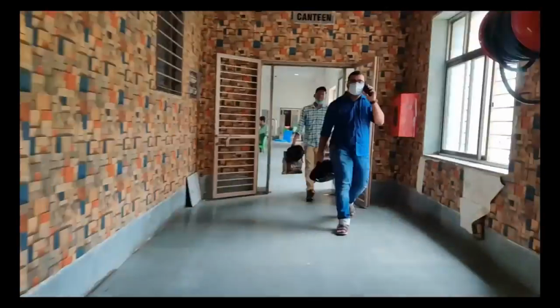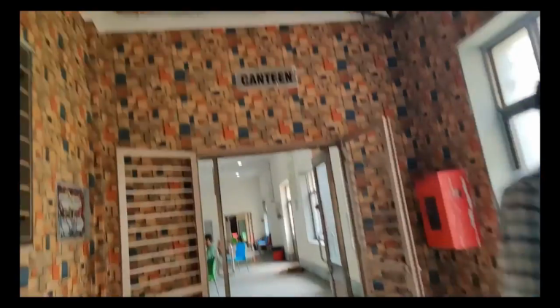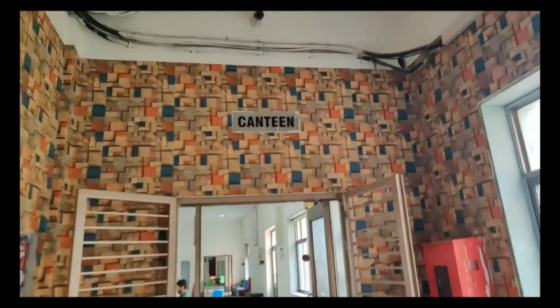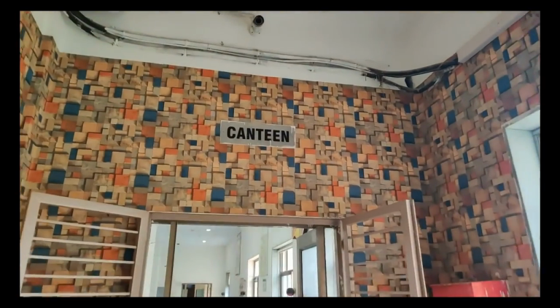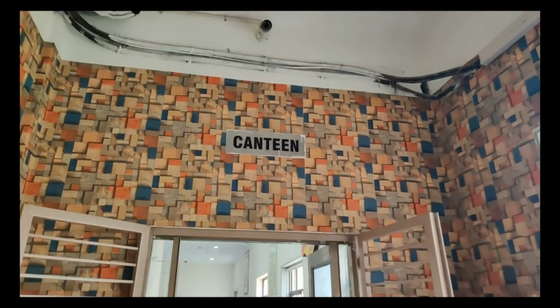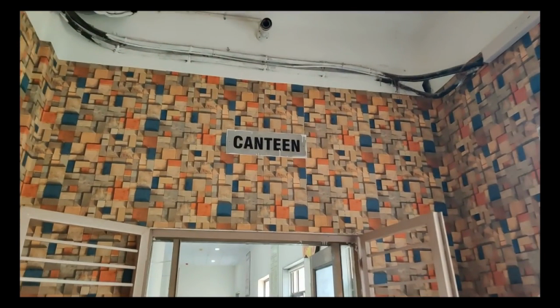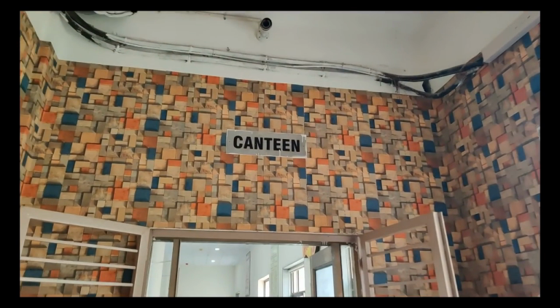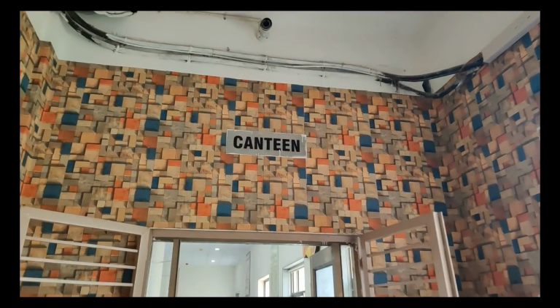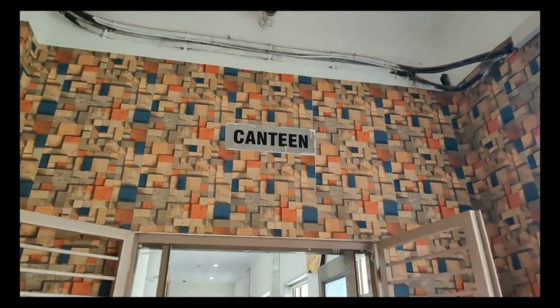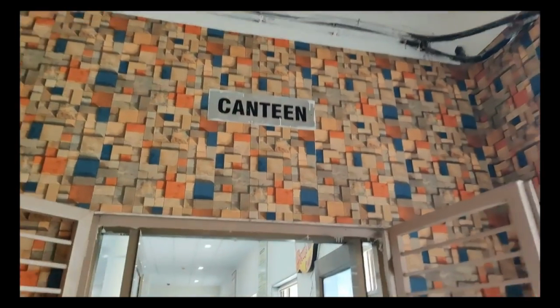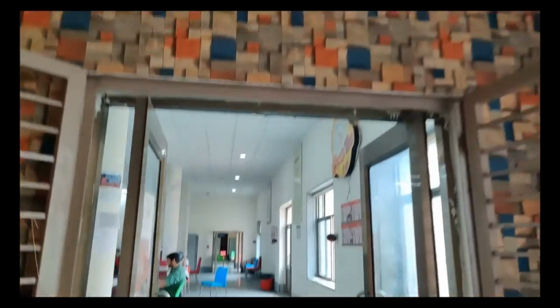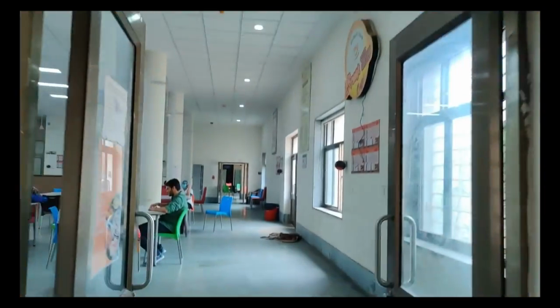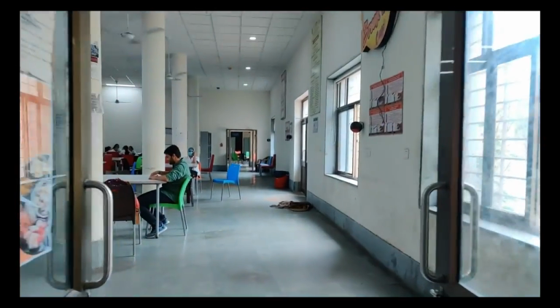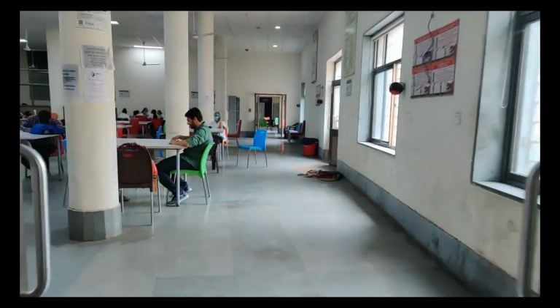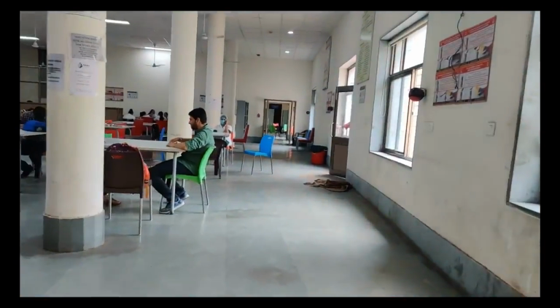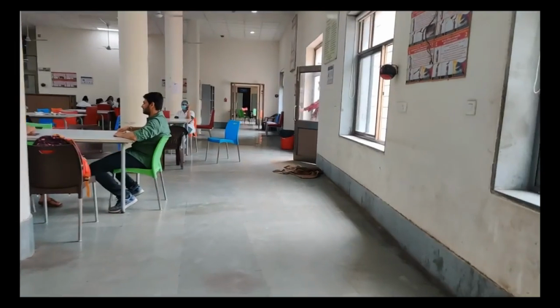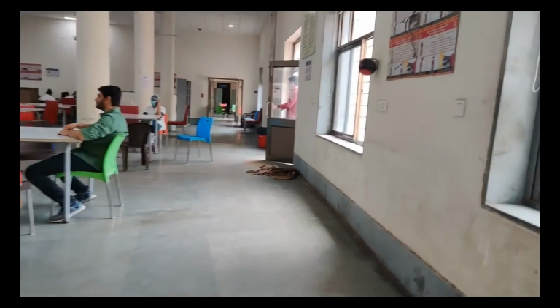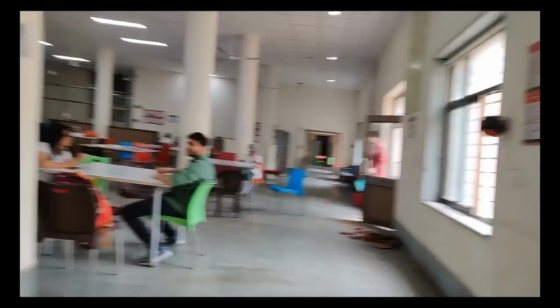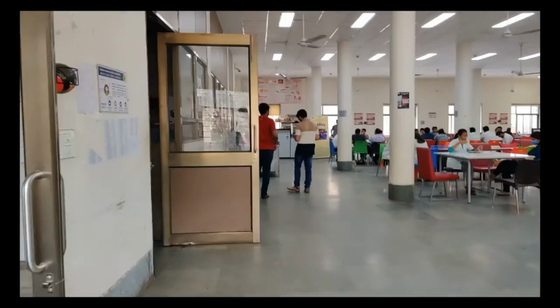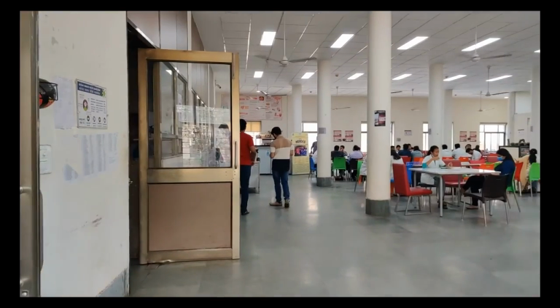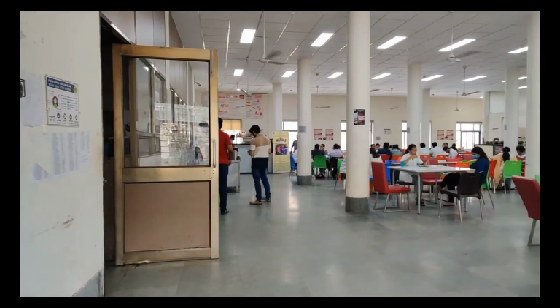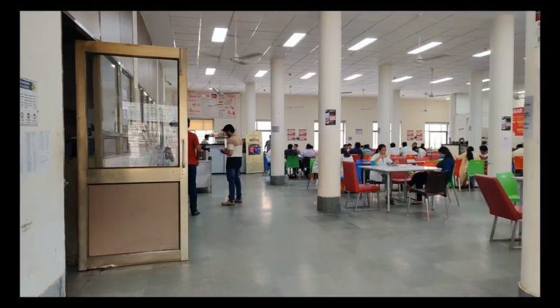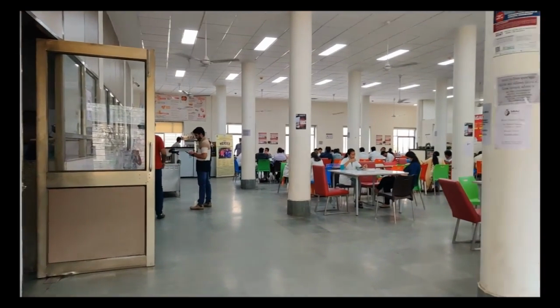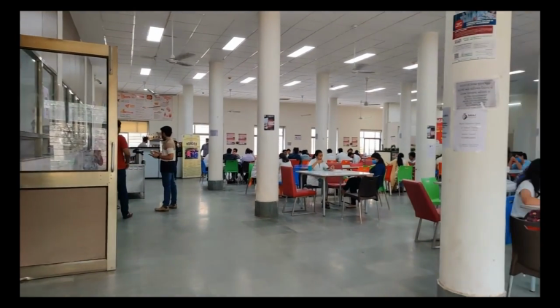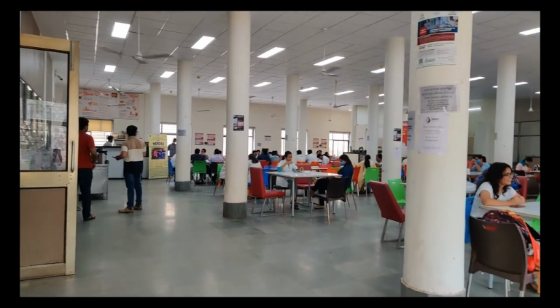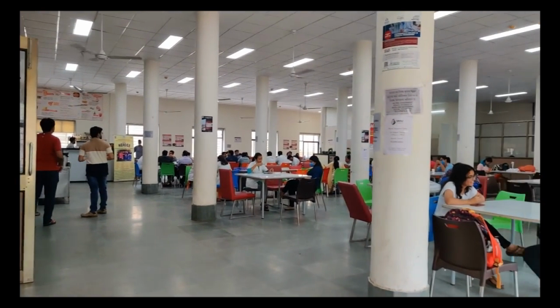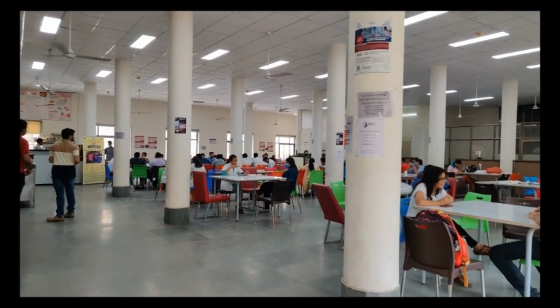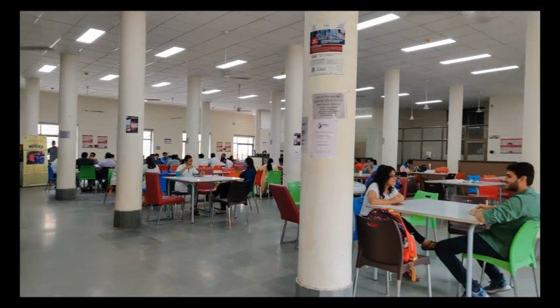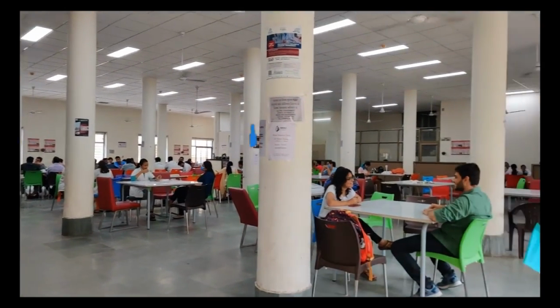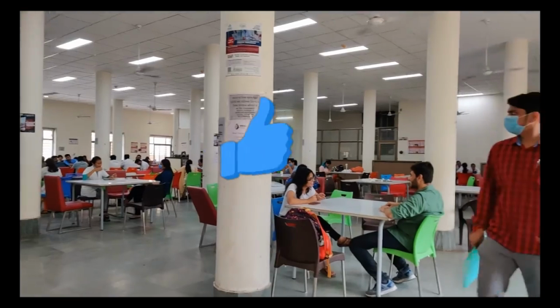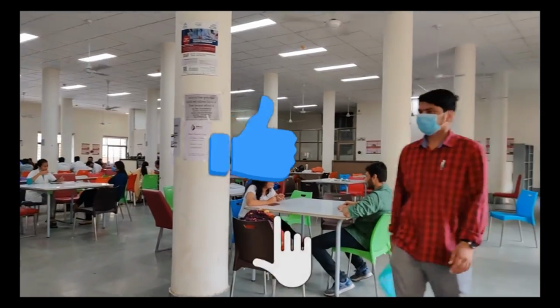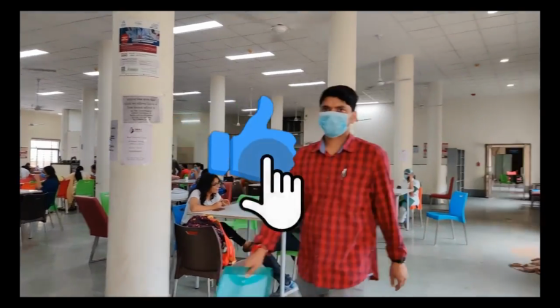Now I'm showing you guys the canteen. There are a few cinematic shots of the canteen as well. As you can see, the canteen is very big and the food is pretty good as well.